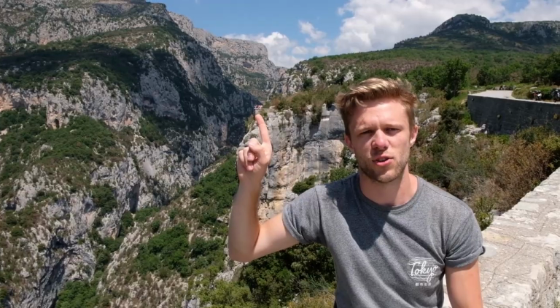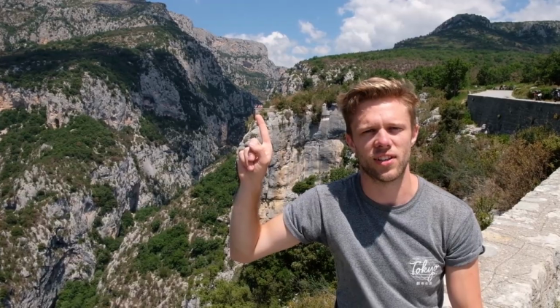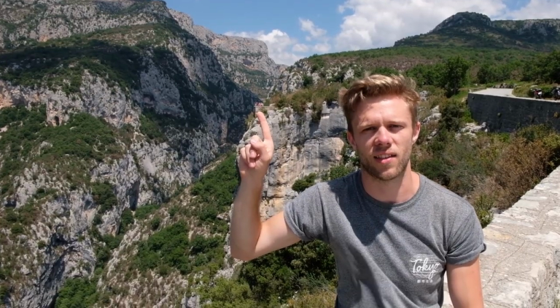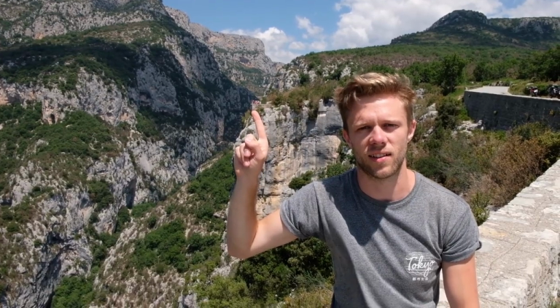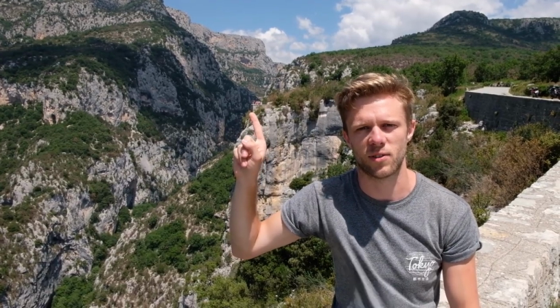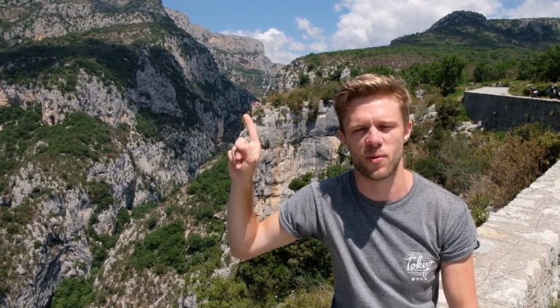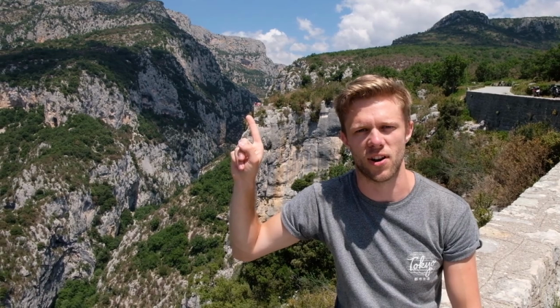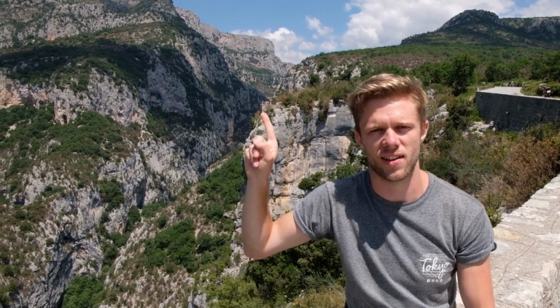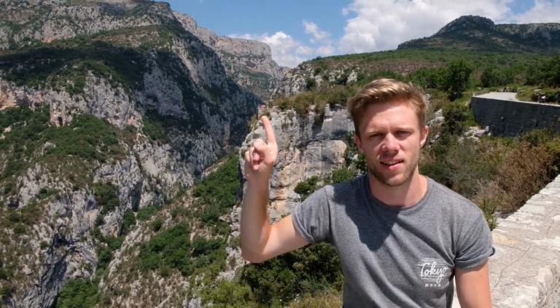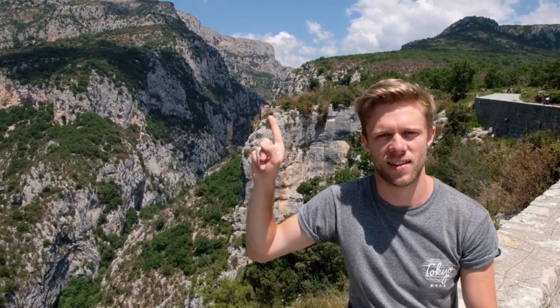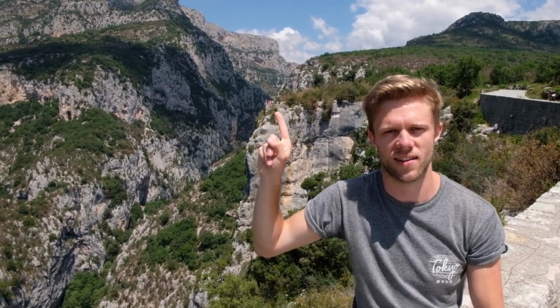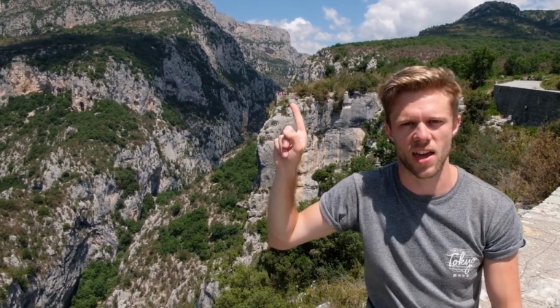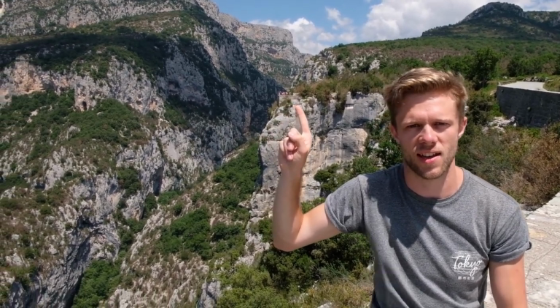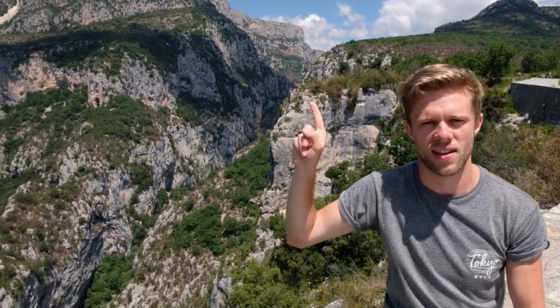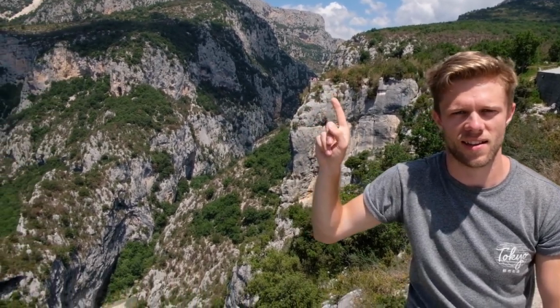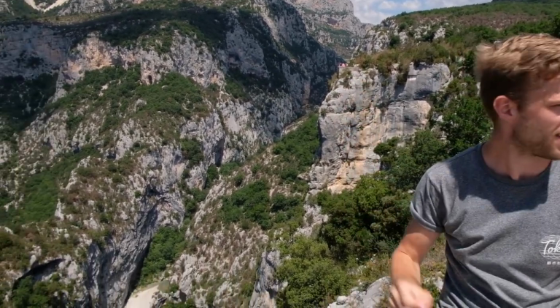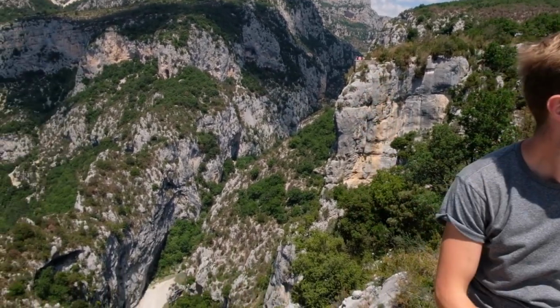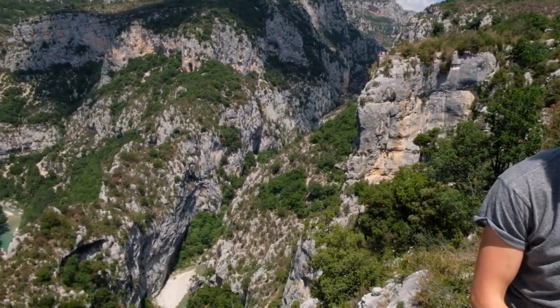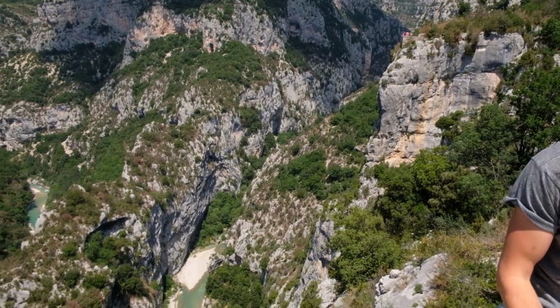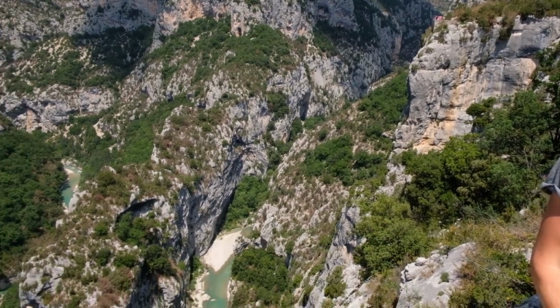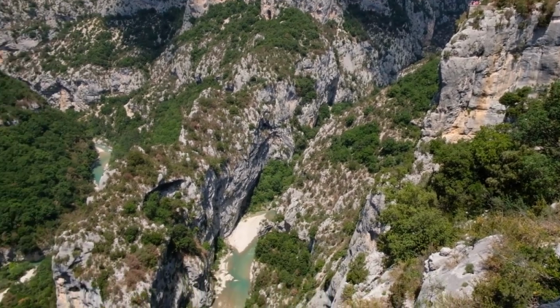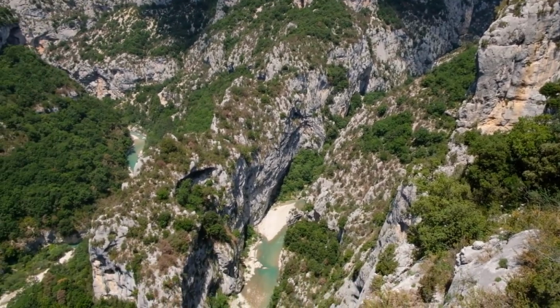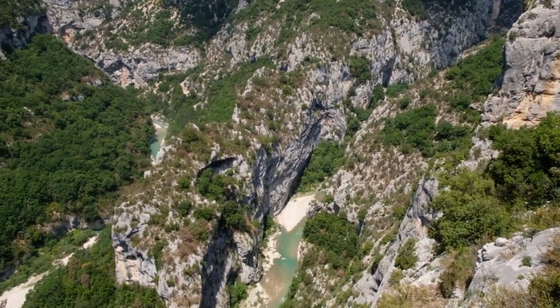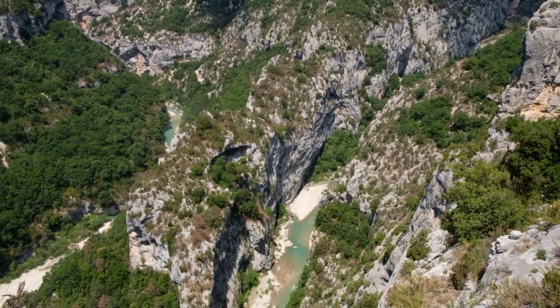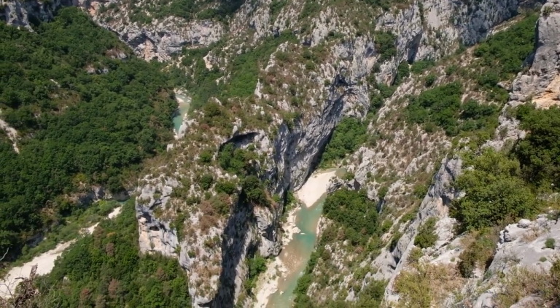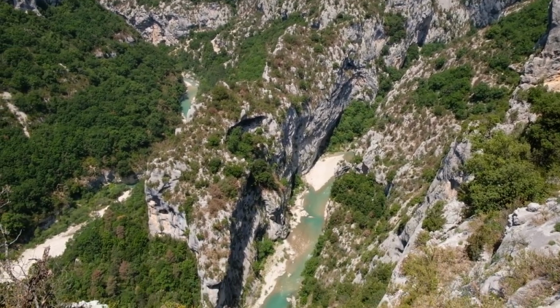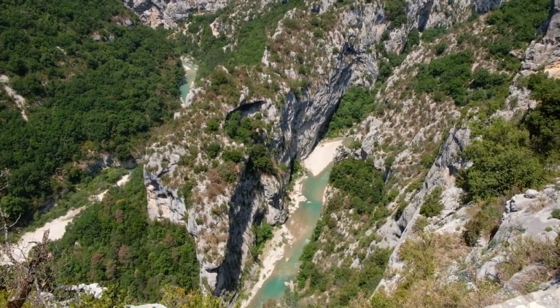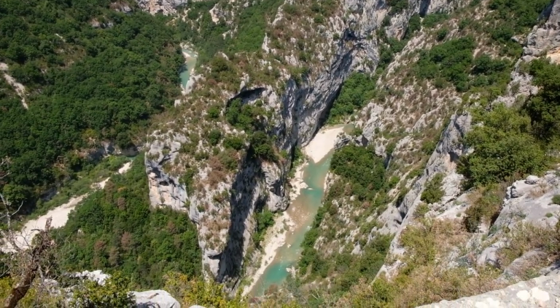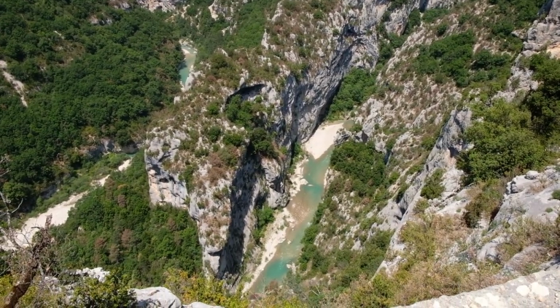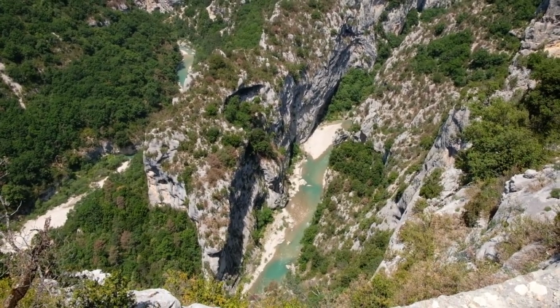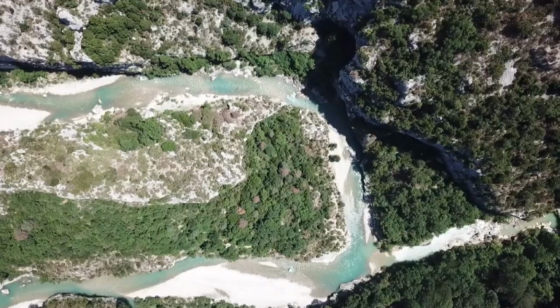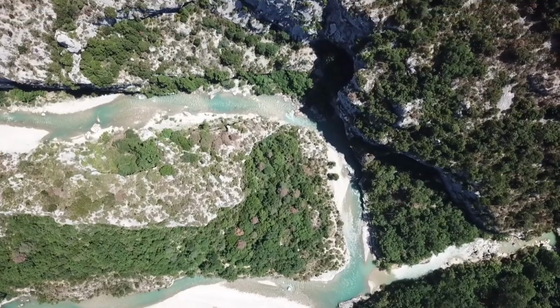Just so you can see the scale of things, that's the first platform we were stood on — over there.